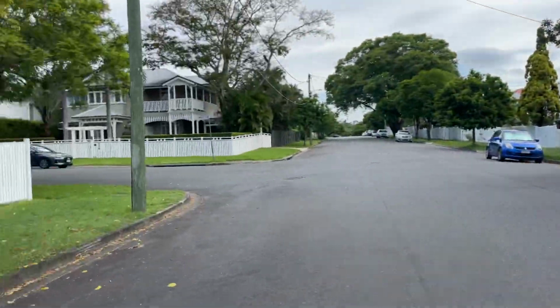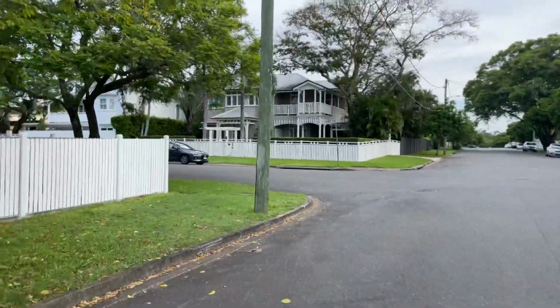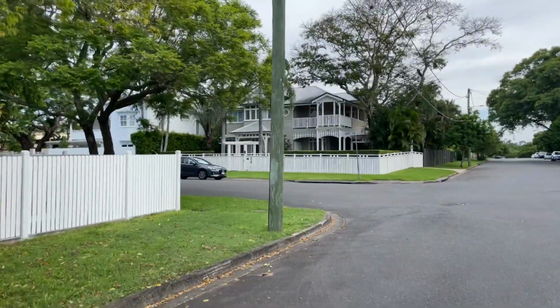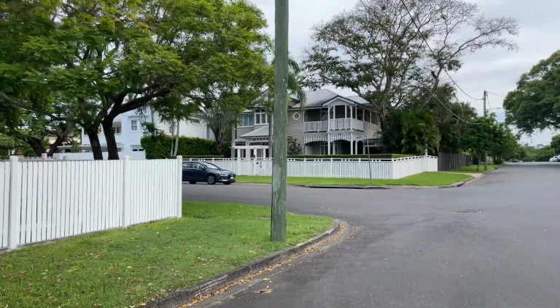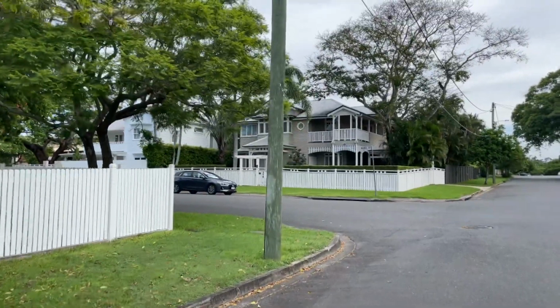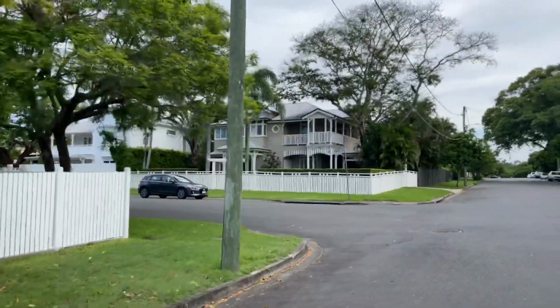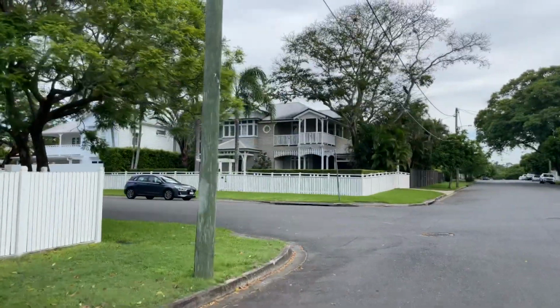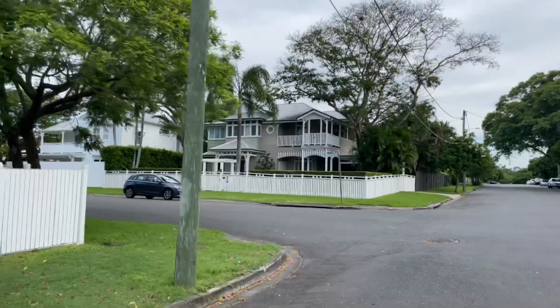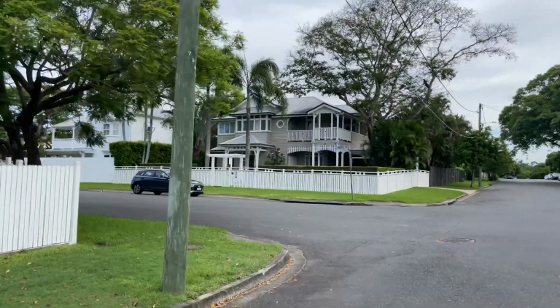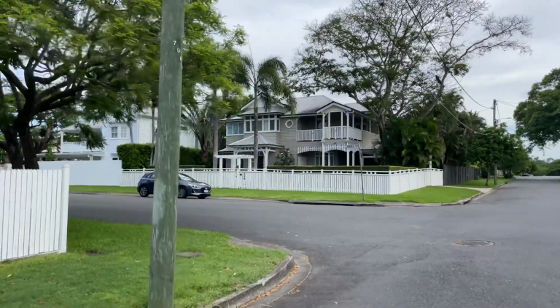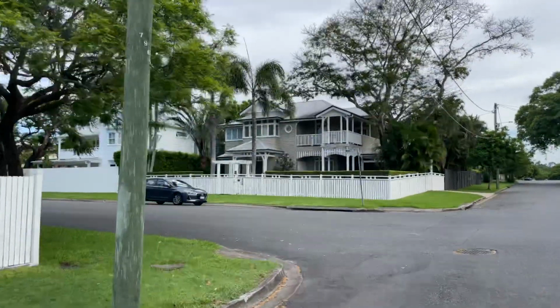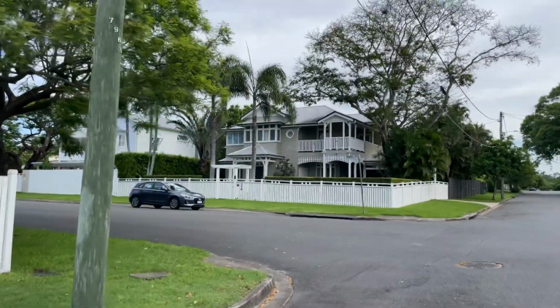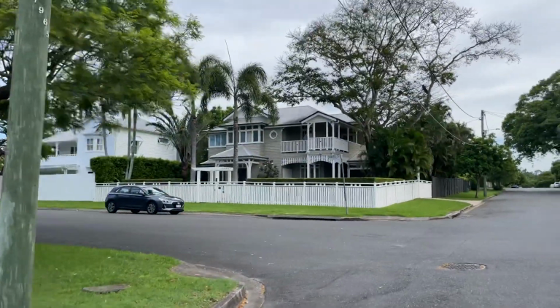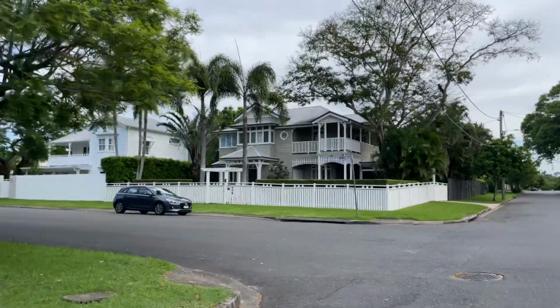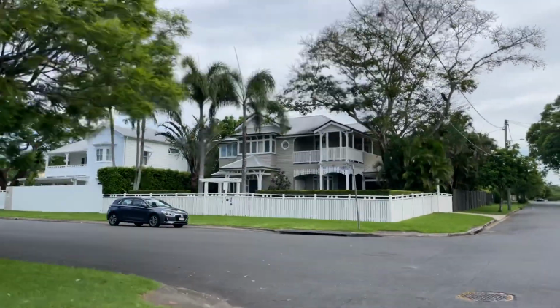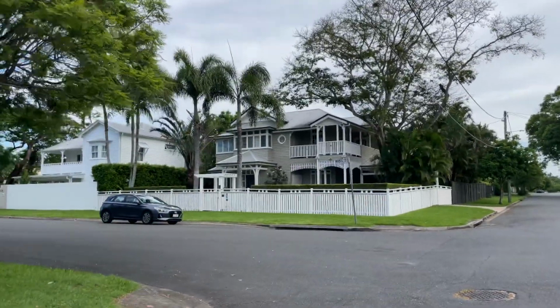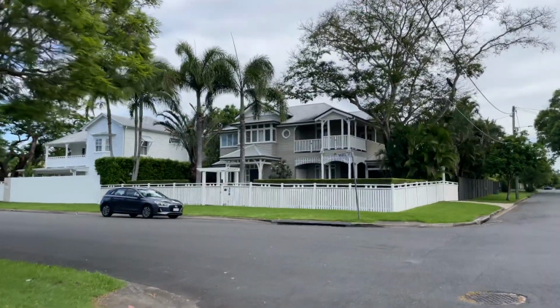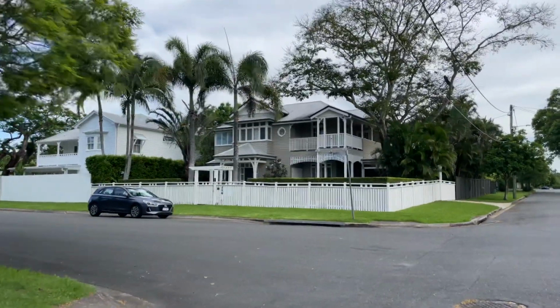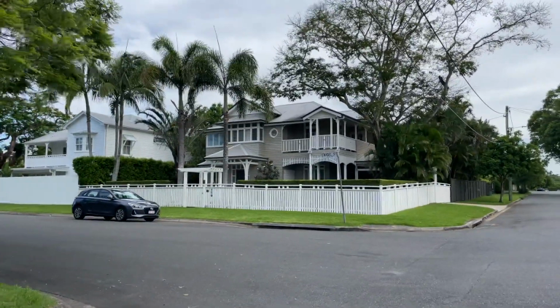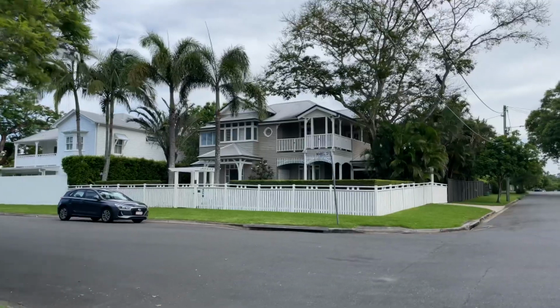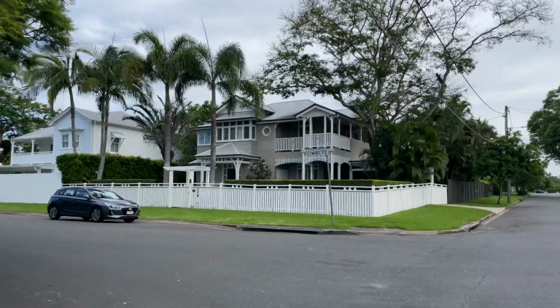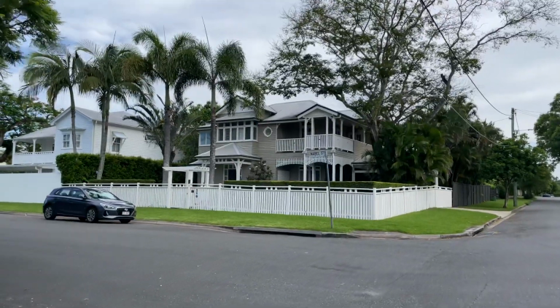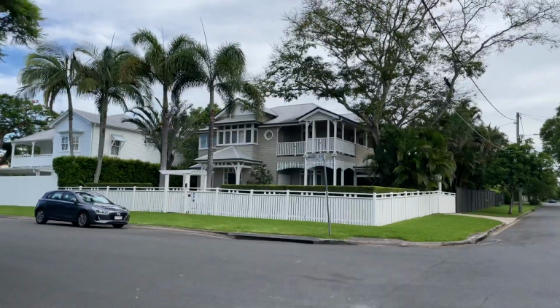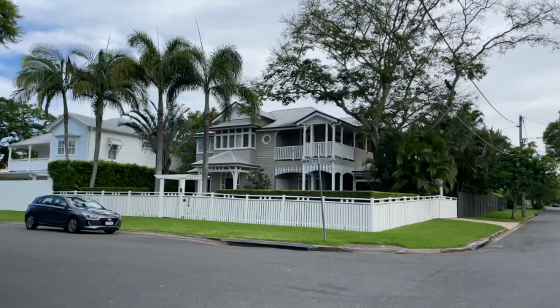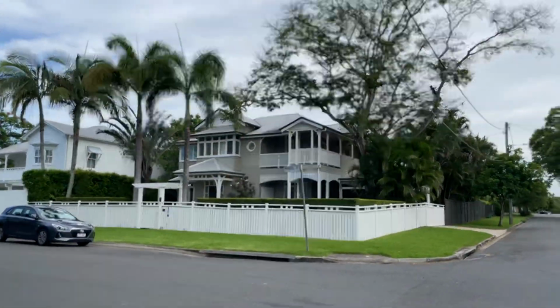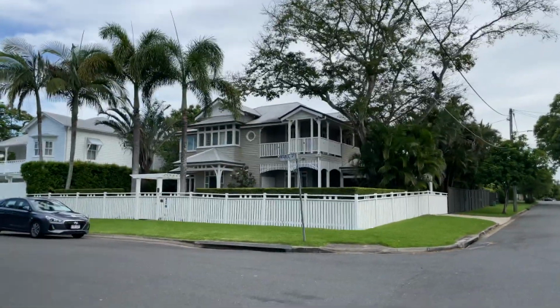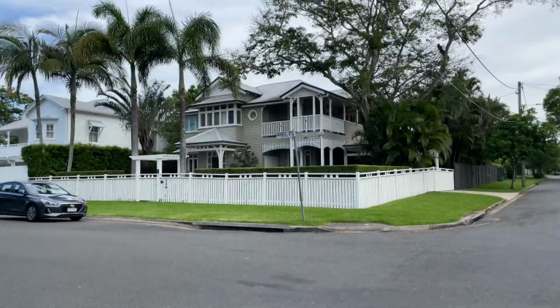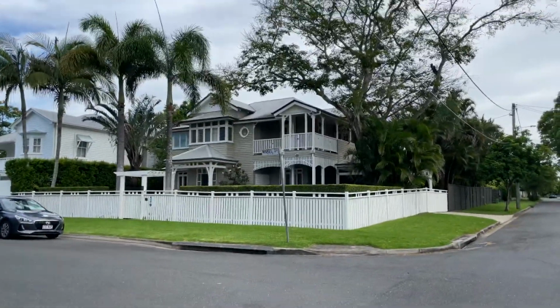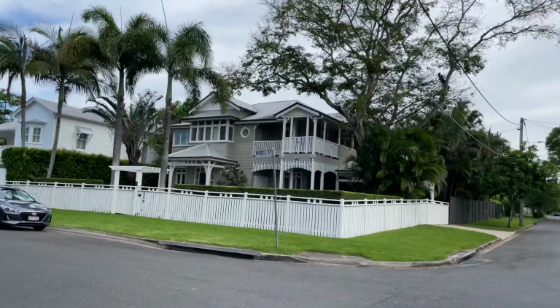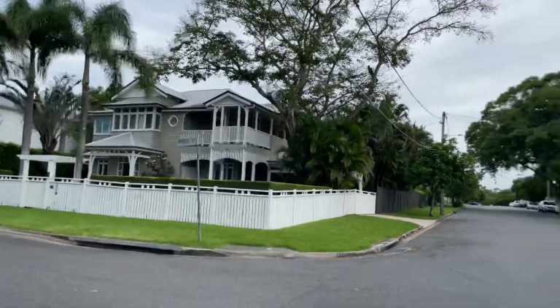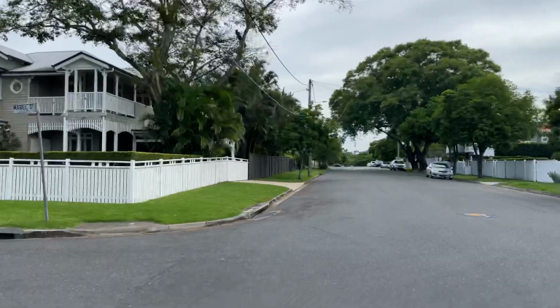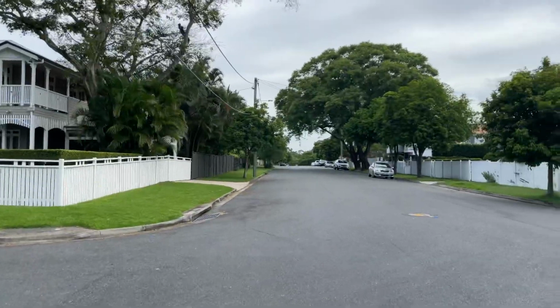Look at this old house on the corner of Mabel Street and Elliott Street — it's beautiful. Well kept. That's a perfect example of a house that's been done up. It's a pretty flat street today — not much panning needed.